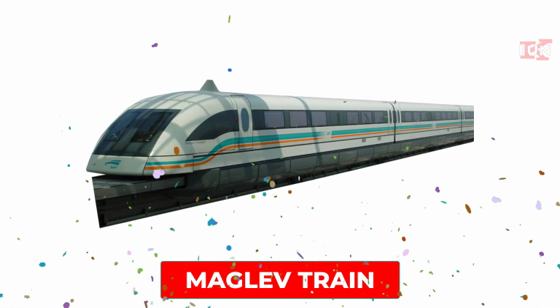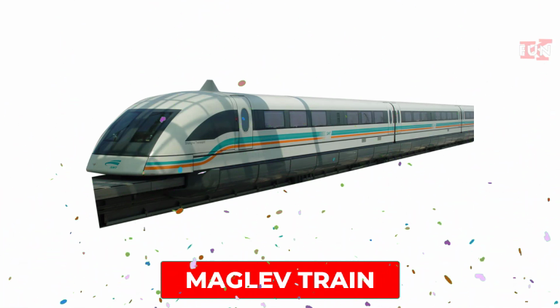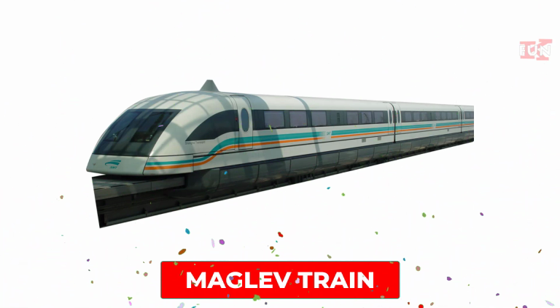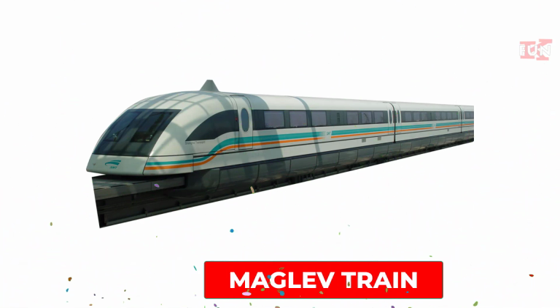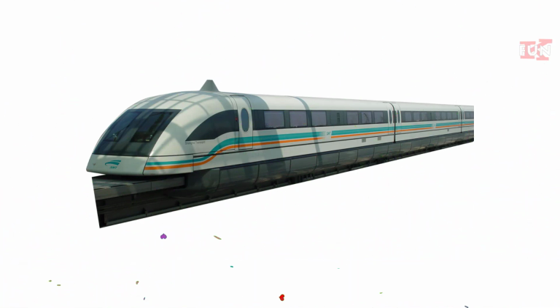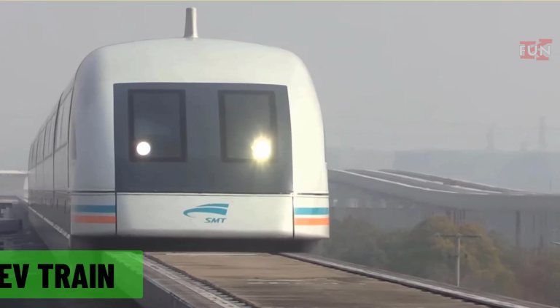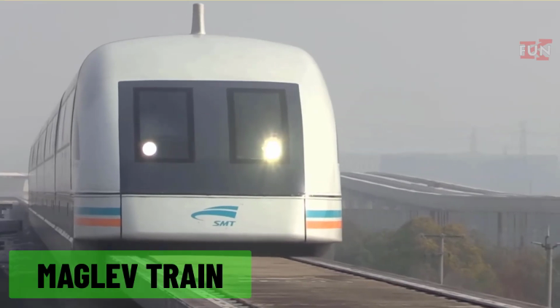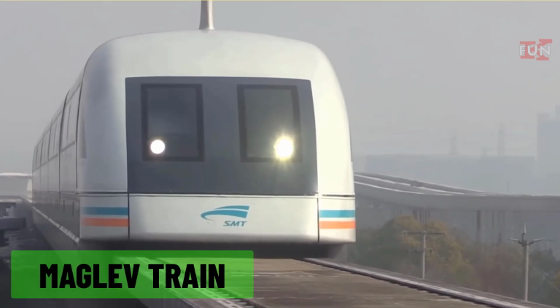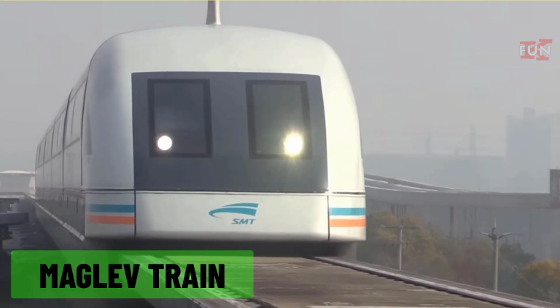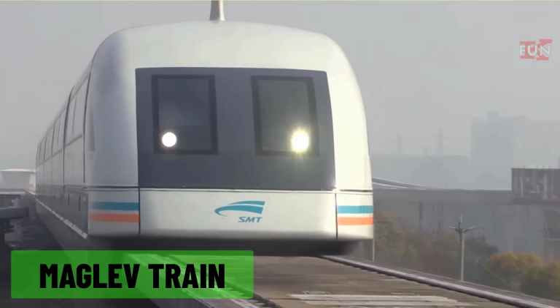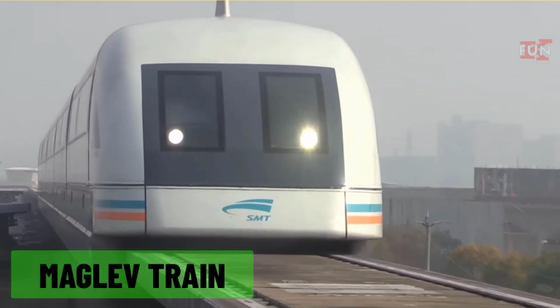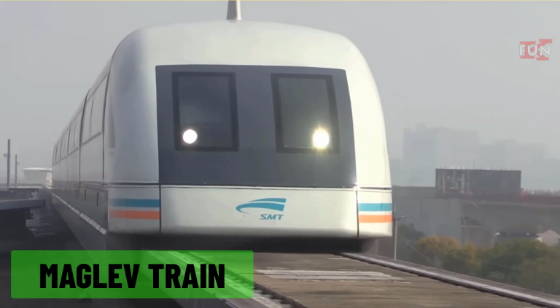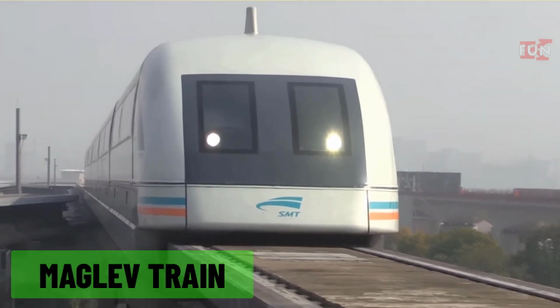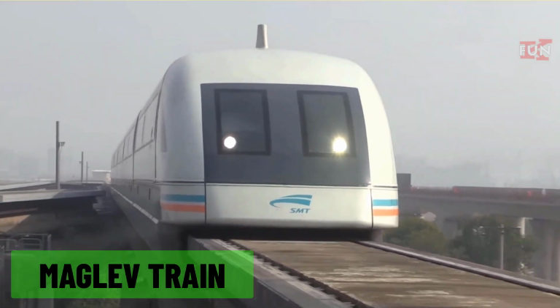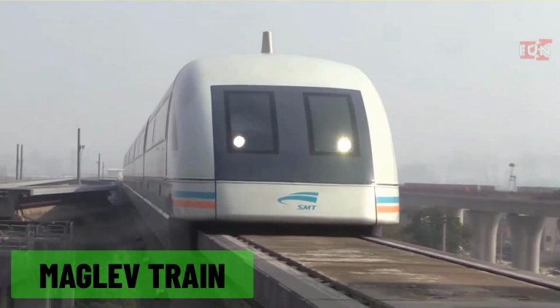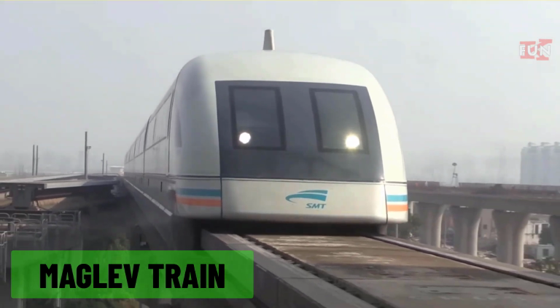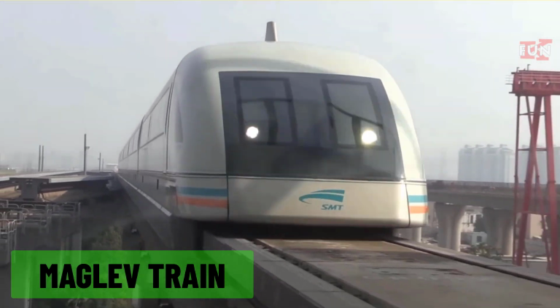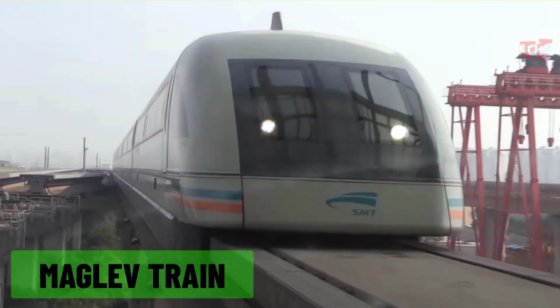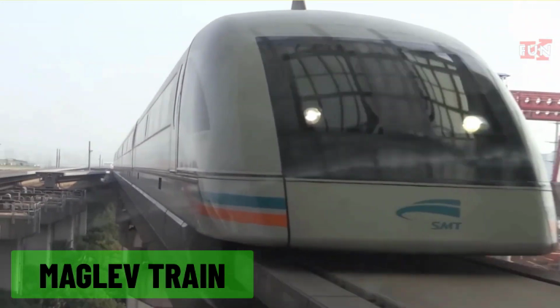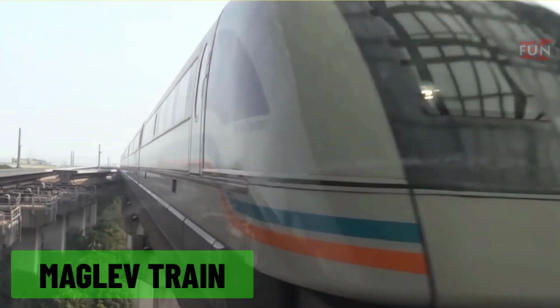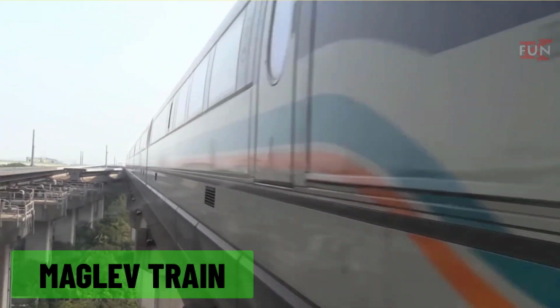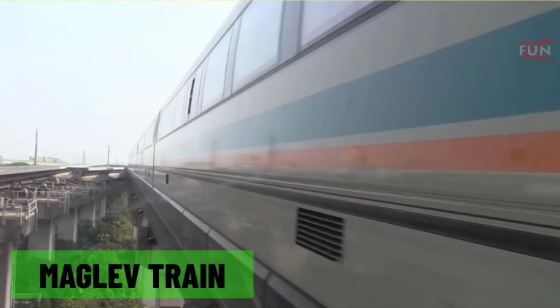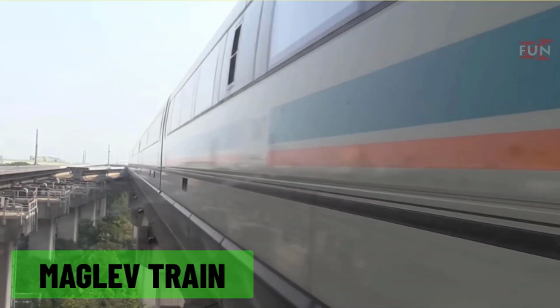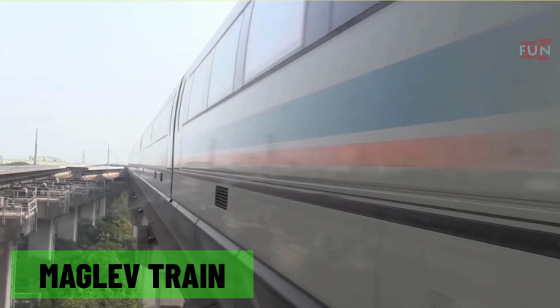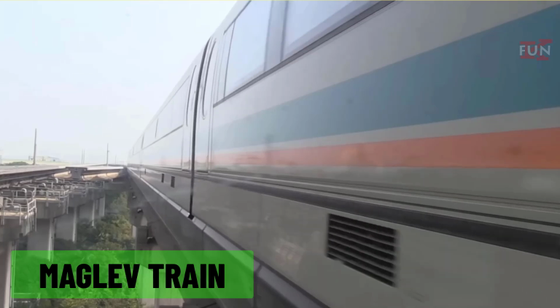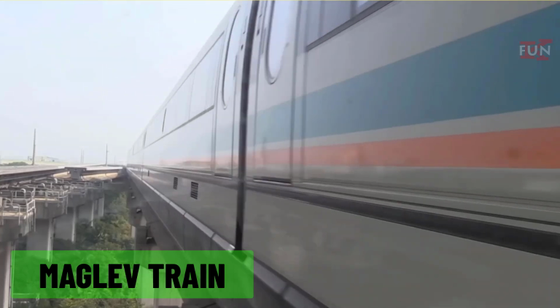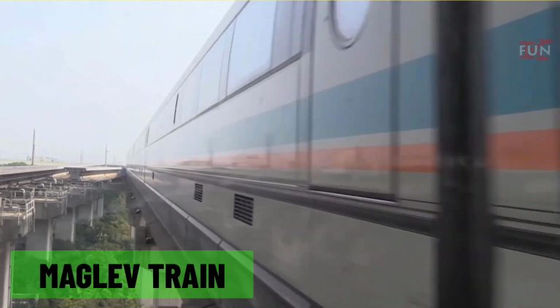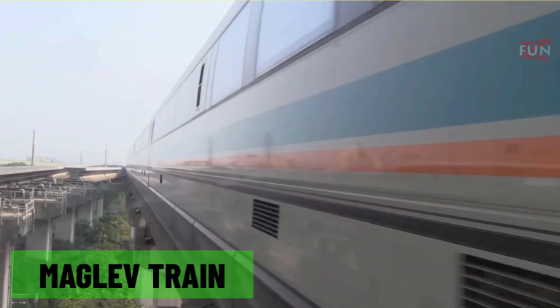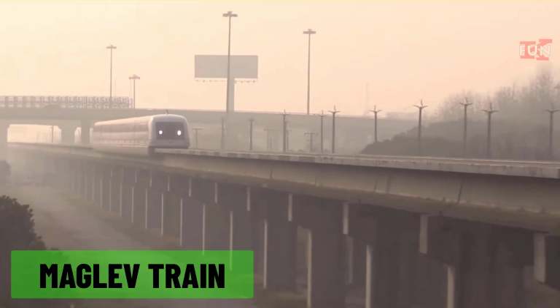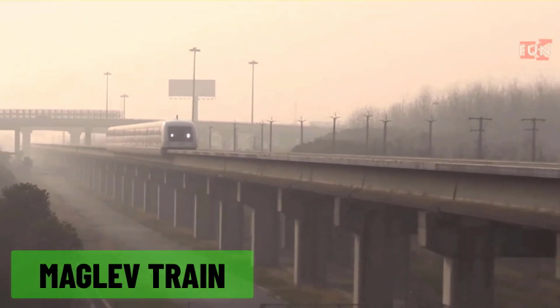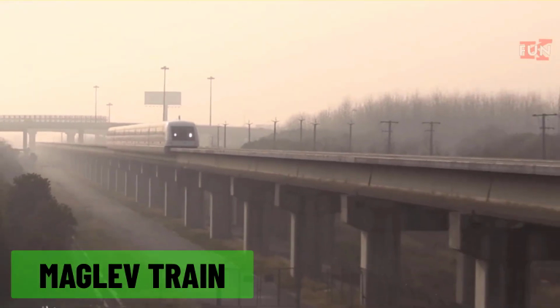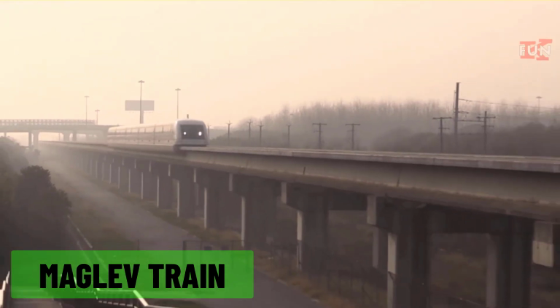Maglev train: a train that uses magnetic levitation to float above the tracks, allowing it to travel at very high speeds with minimal friction.